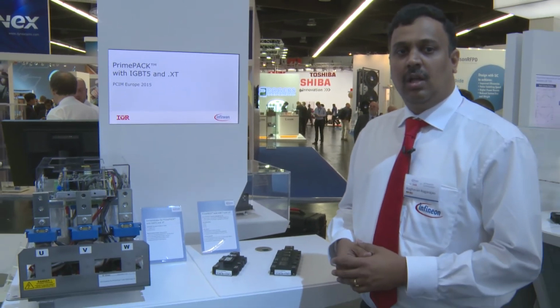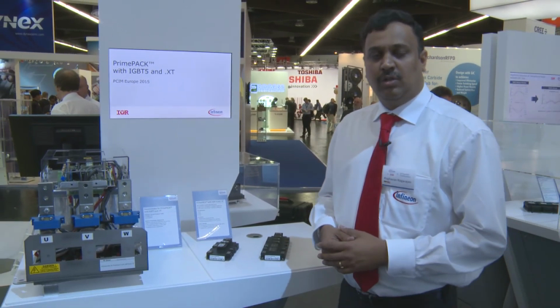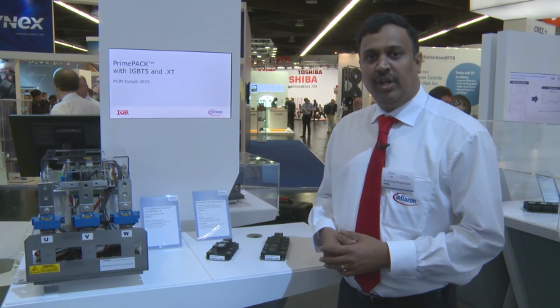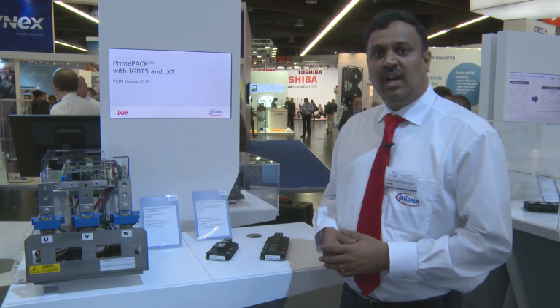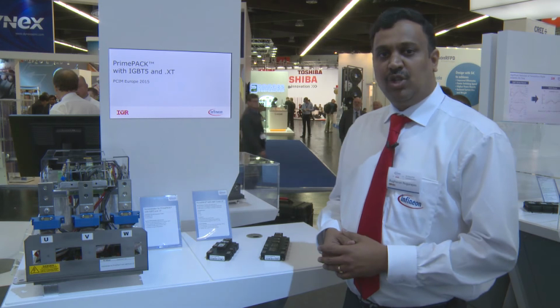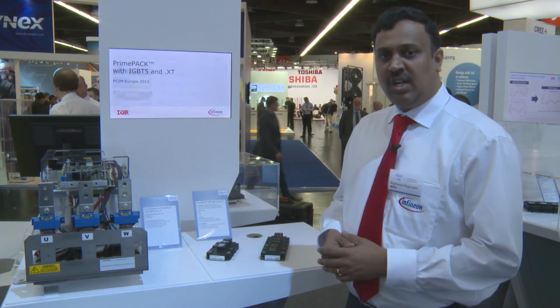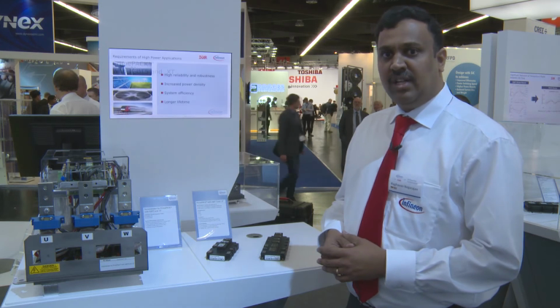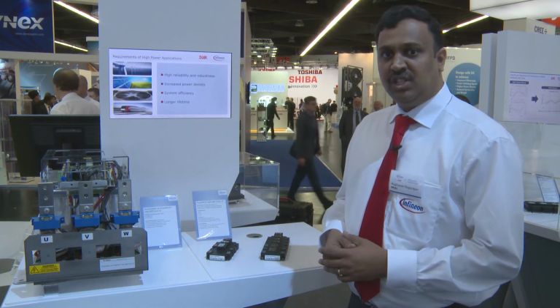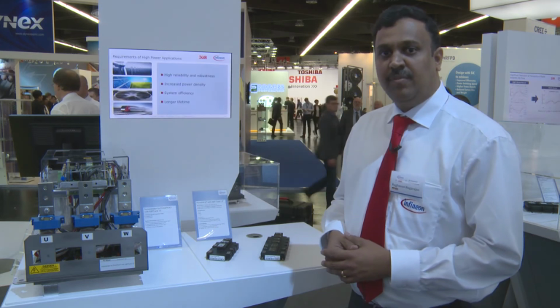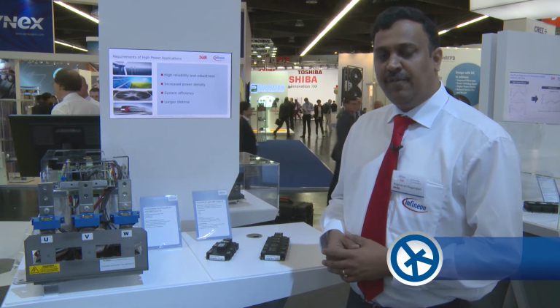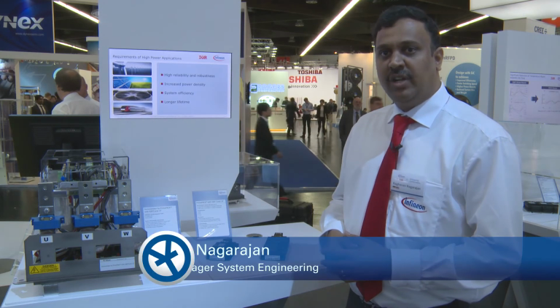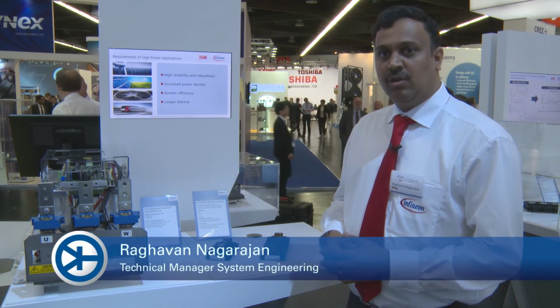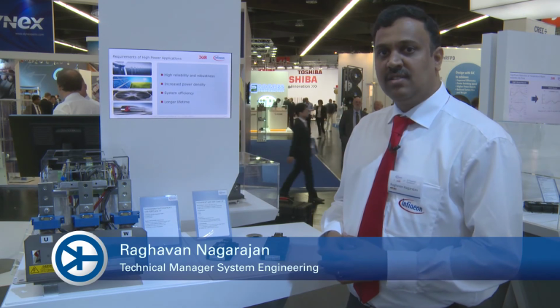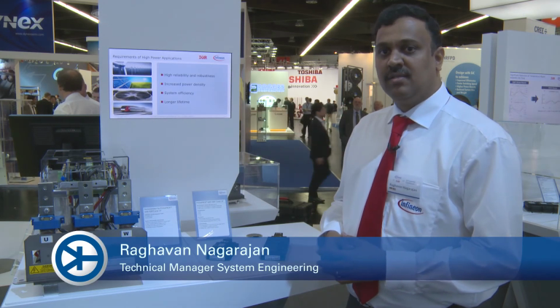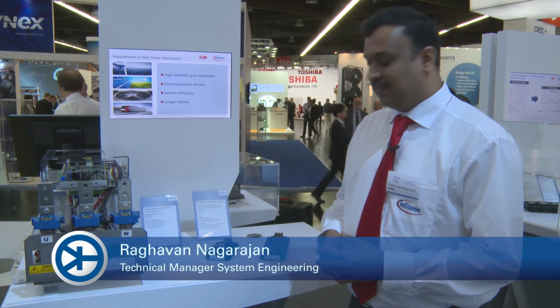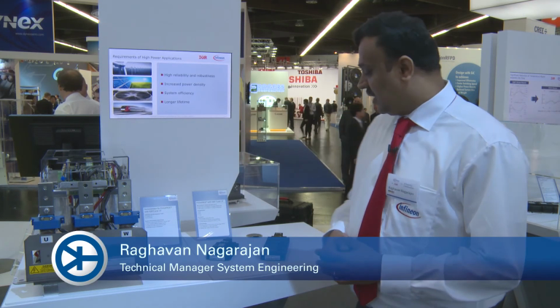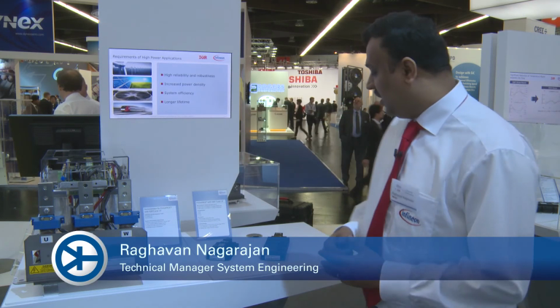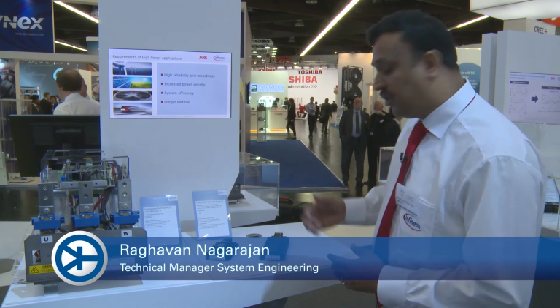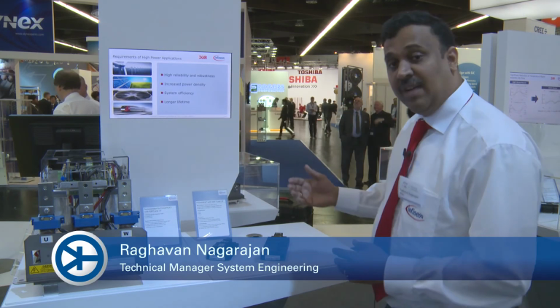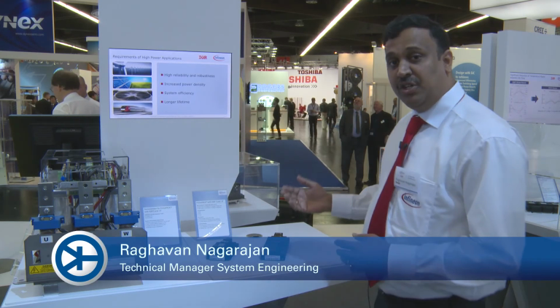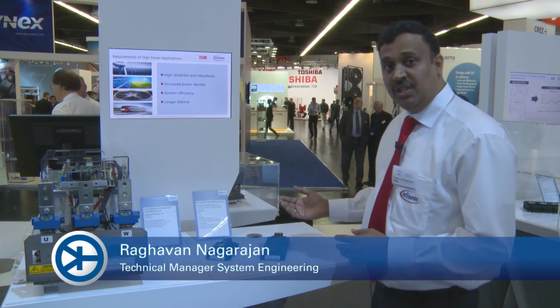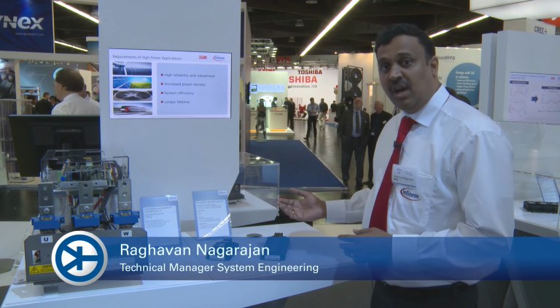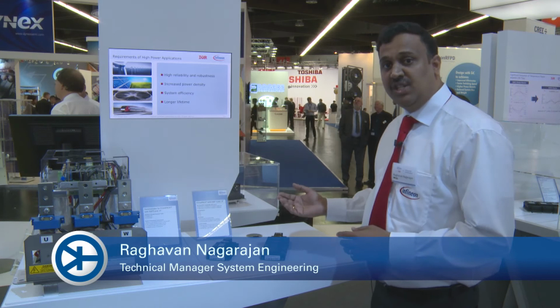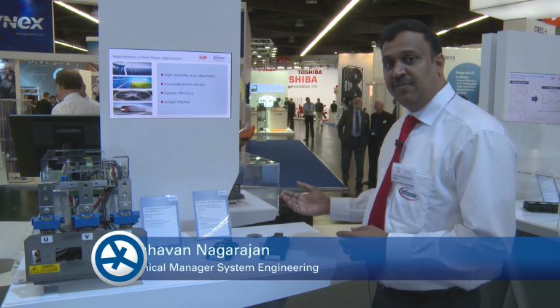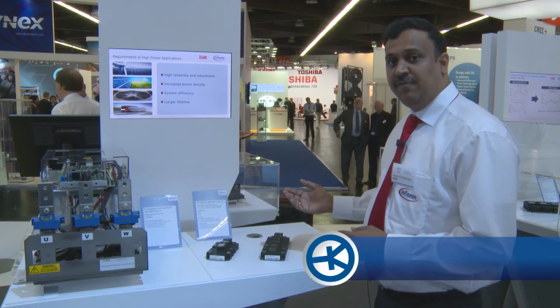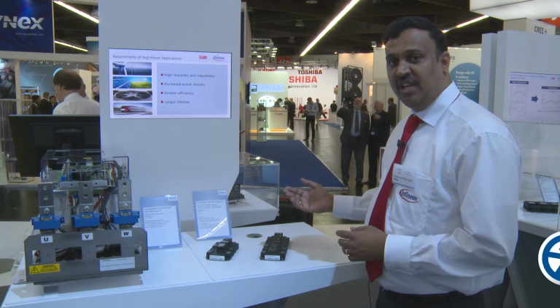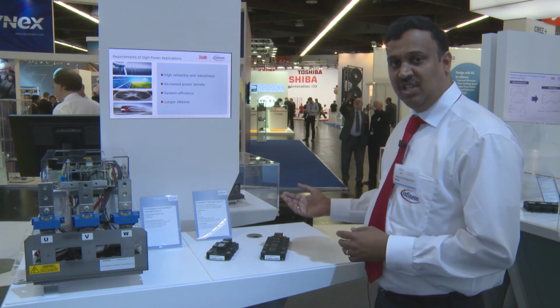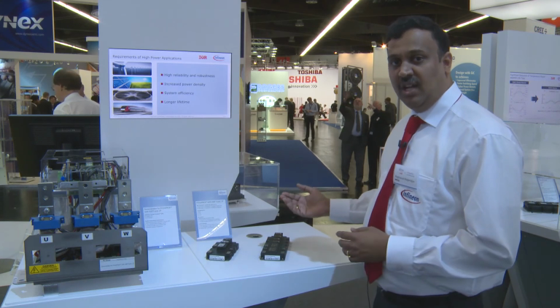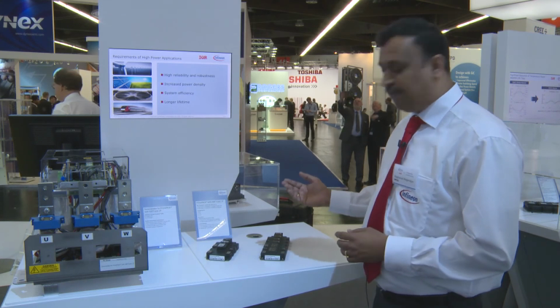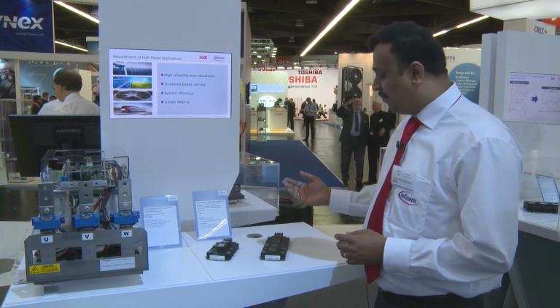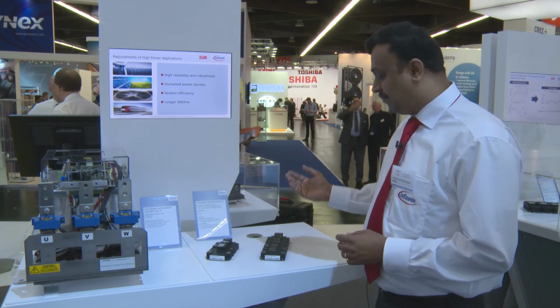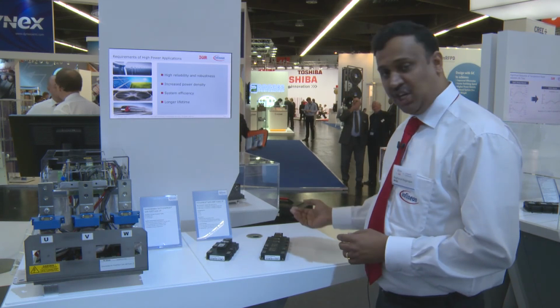Good morning. I'm Dr. Raghavad Nagarajan from Infineon Technologies. Today I'm introducing you to IGBT5.XT in a Prime Pack package.